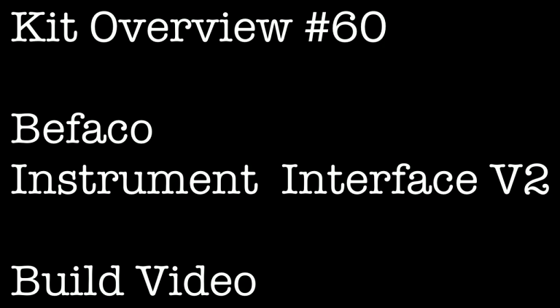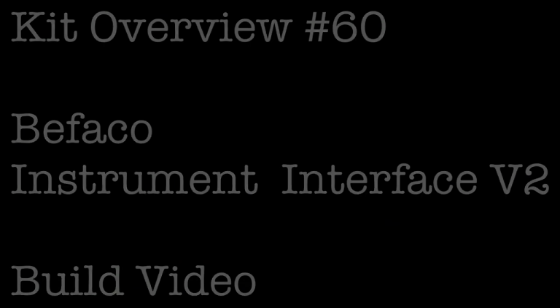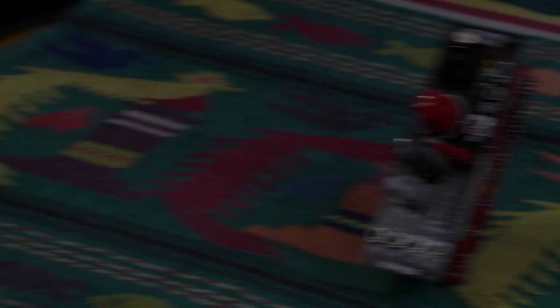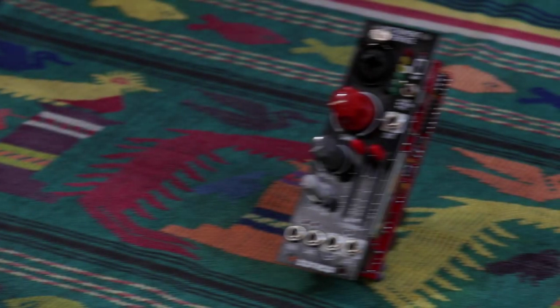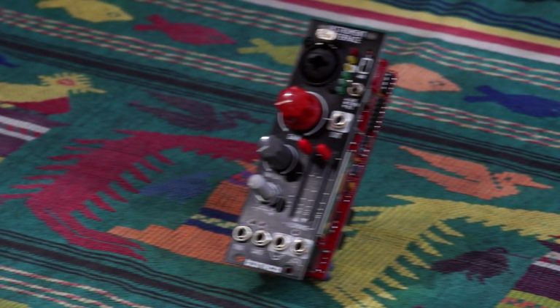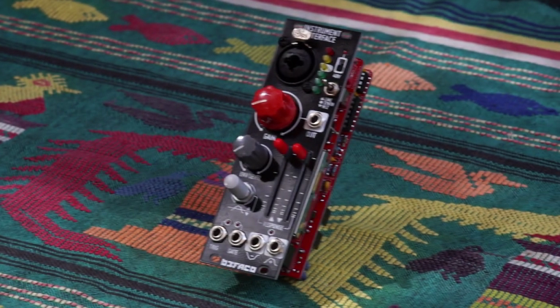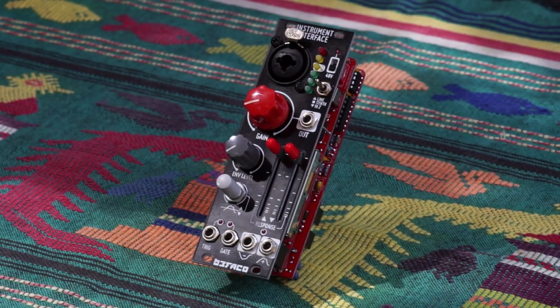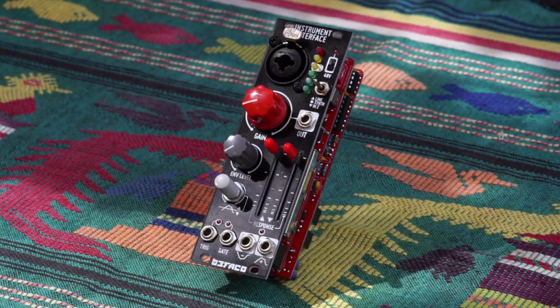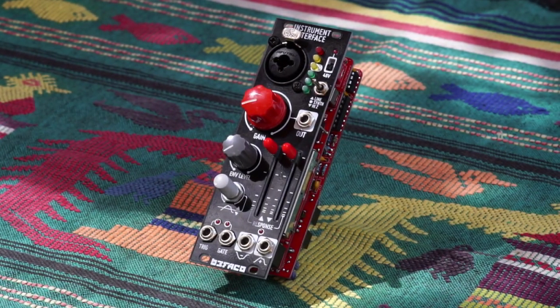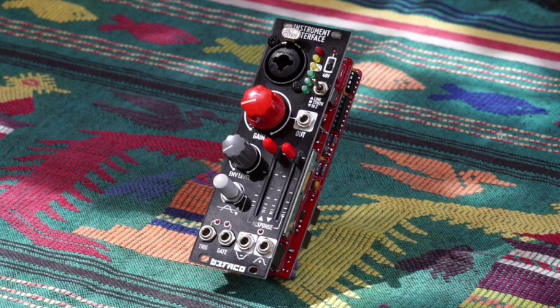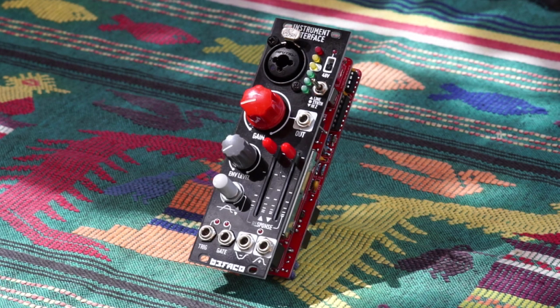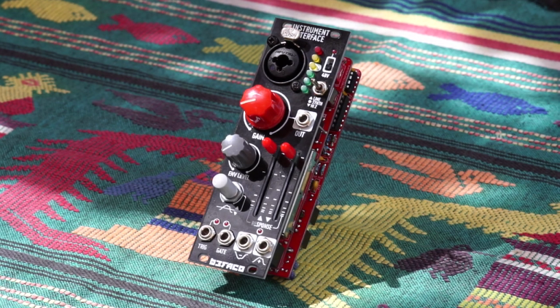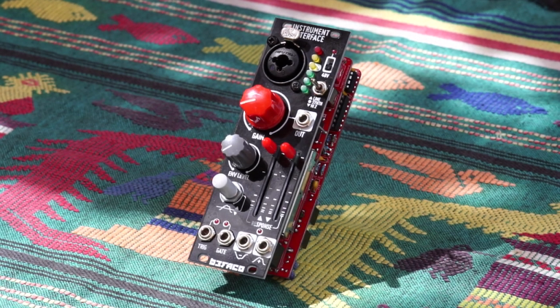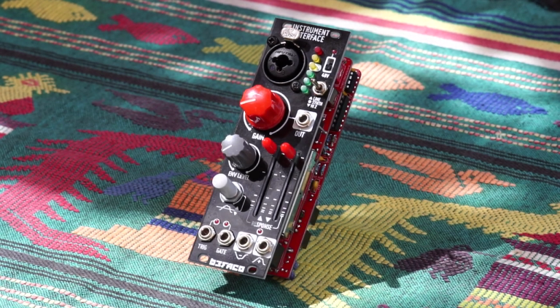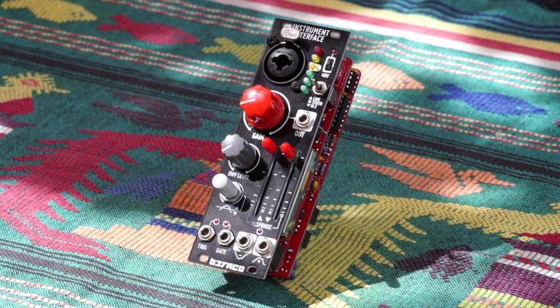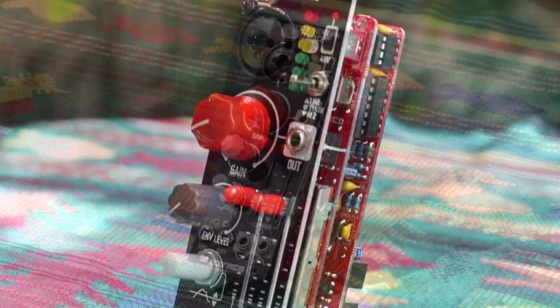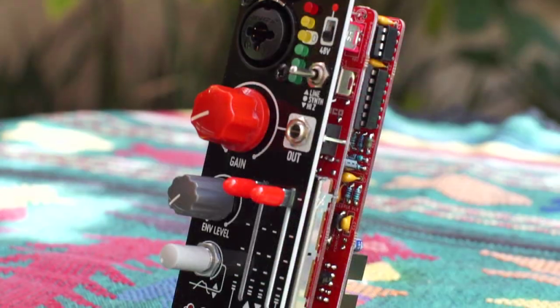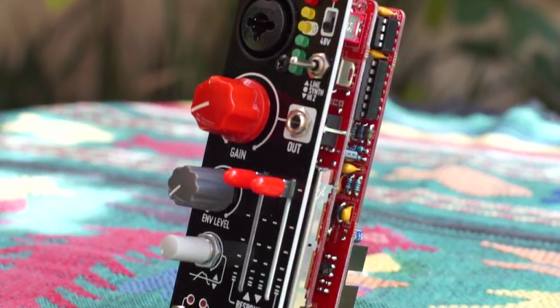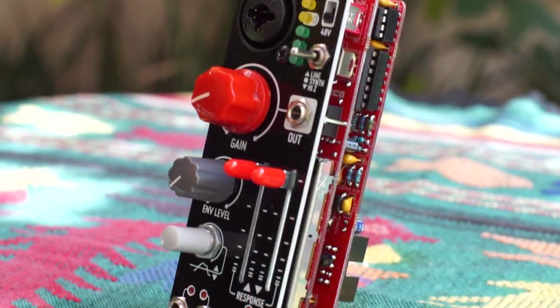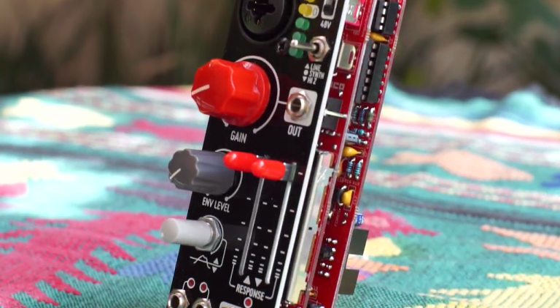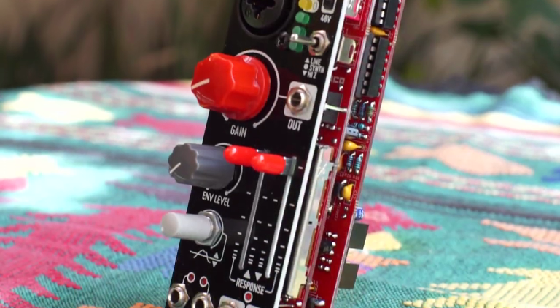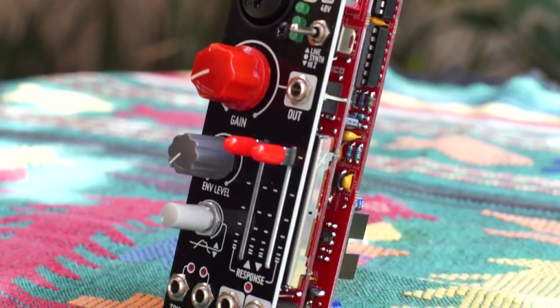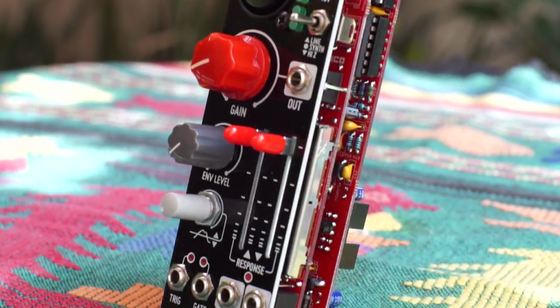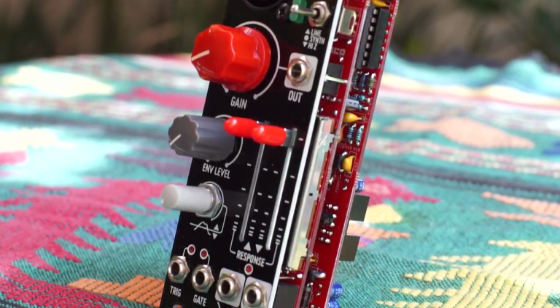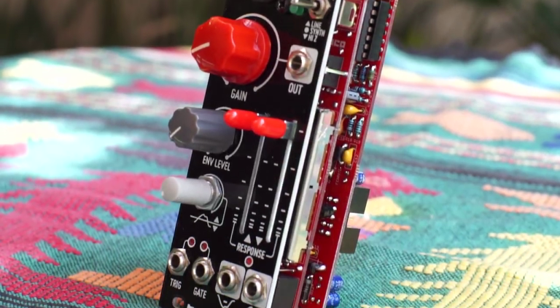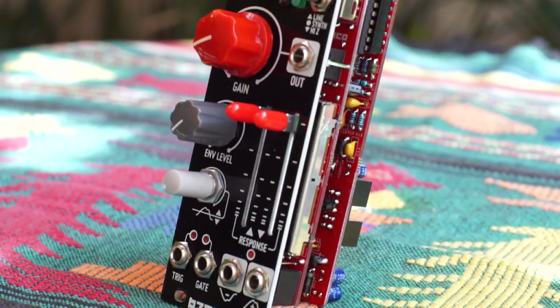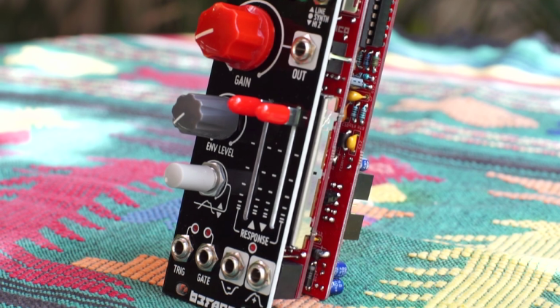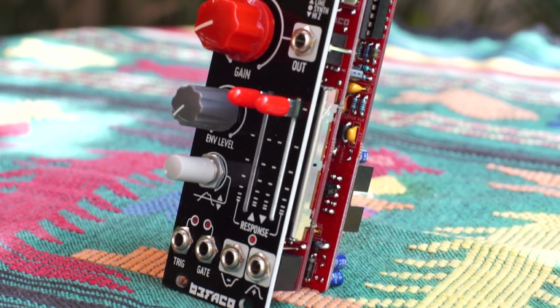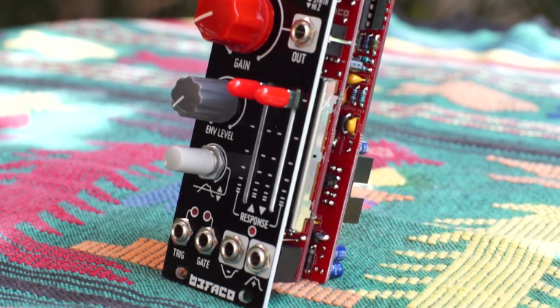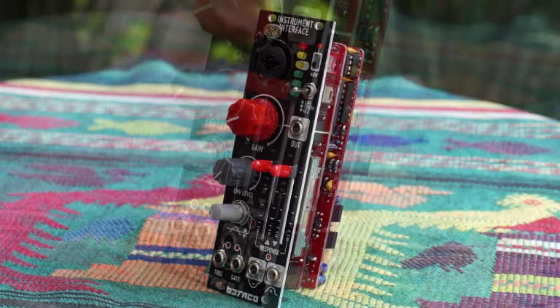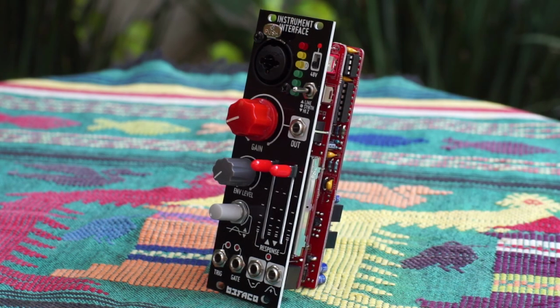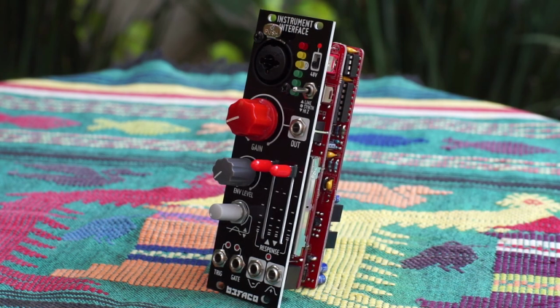Hi, I'm Kinkas and I'm a synth DIY guy. Today we're building the Instrument Interface V2 by Befaco. This module allows you to input signals from the outside world into your modular.